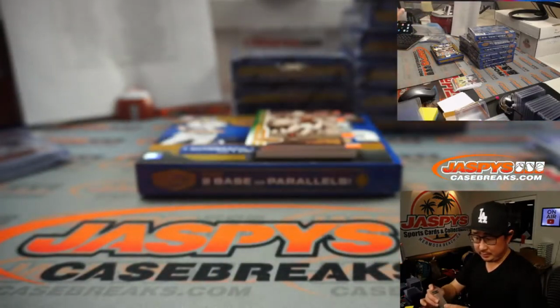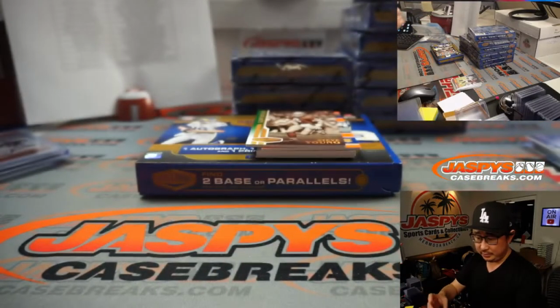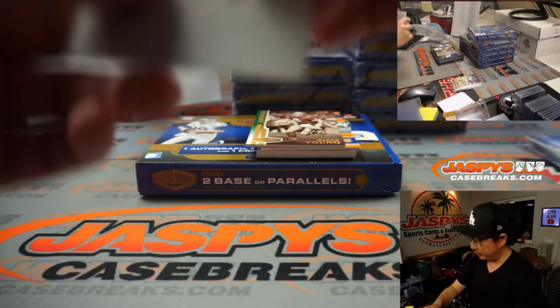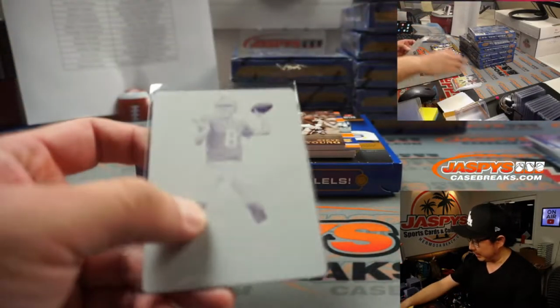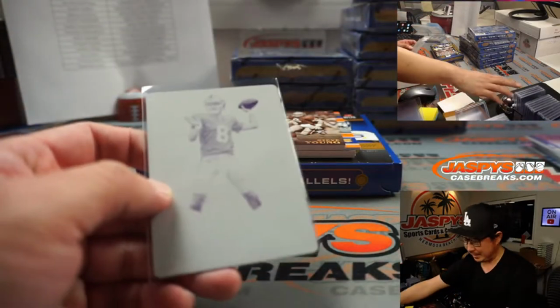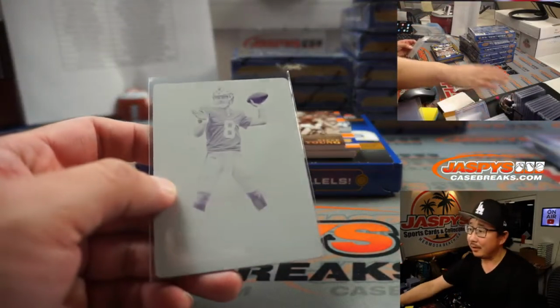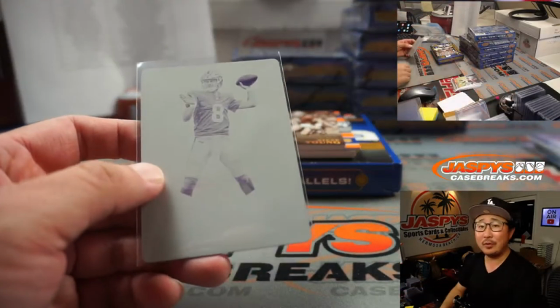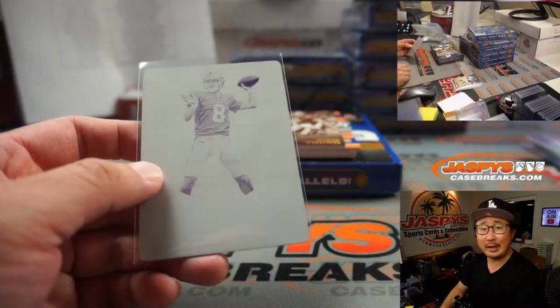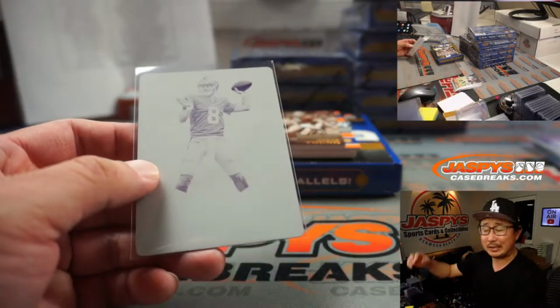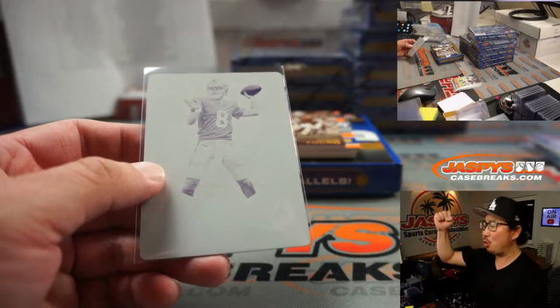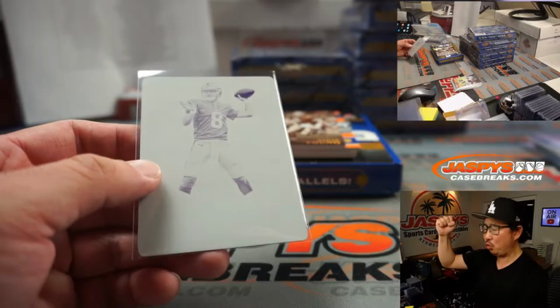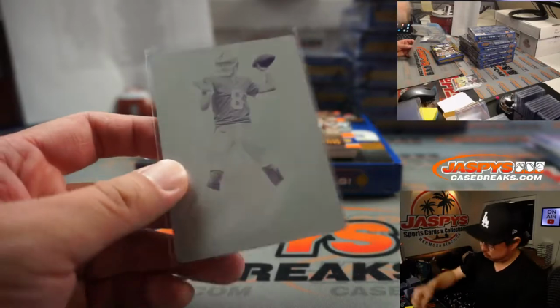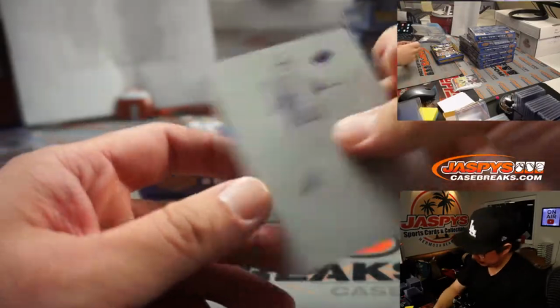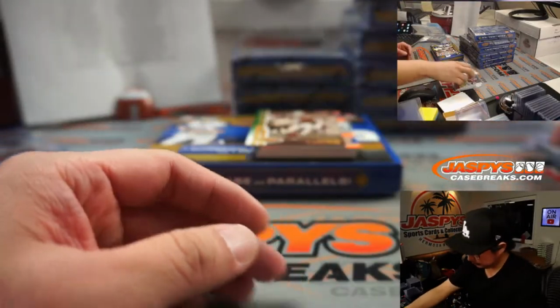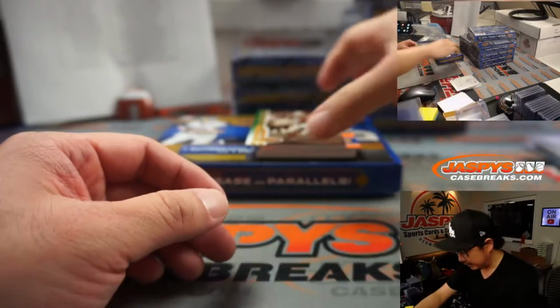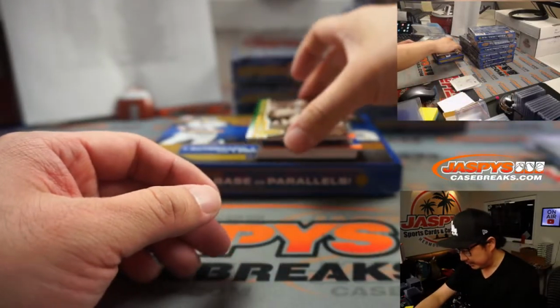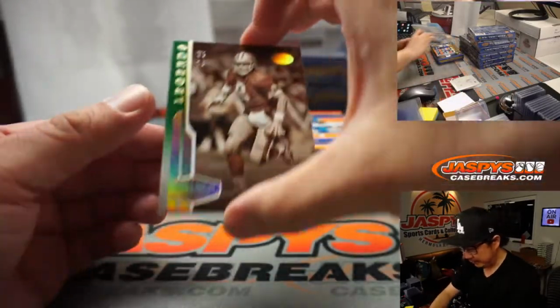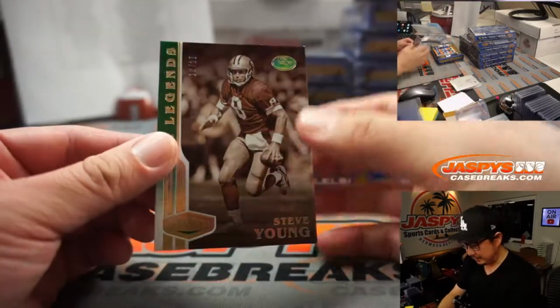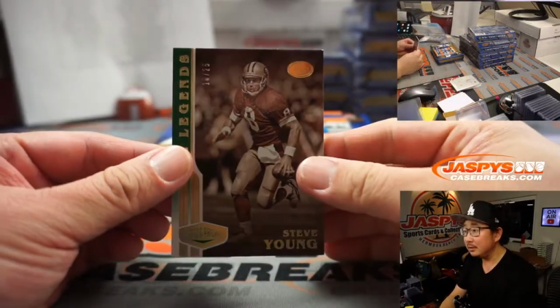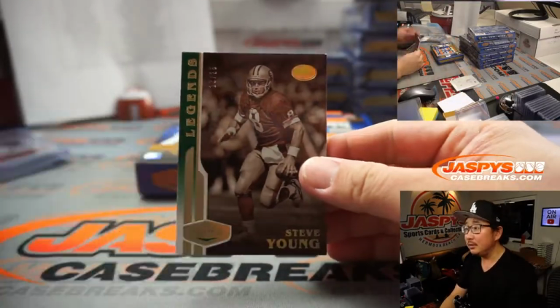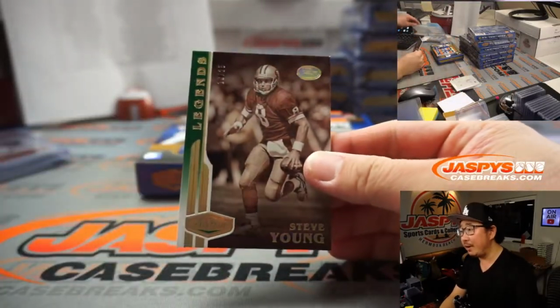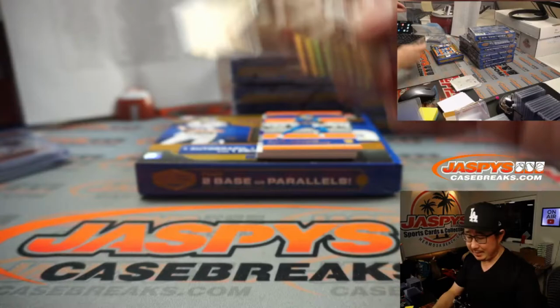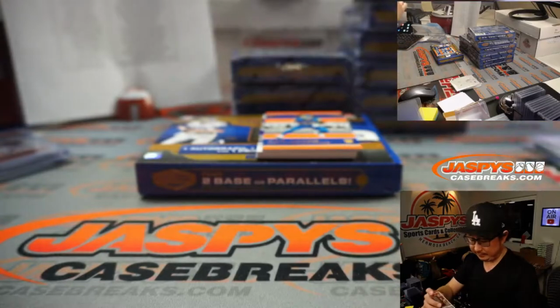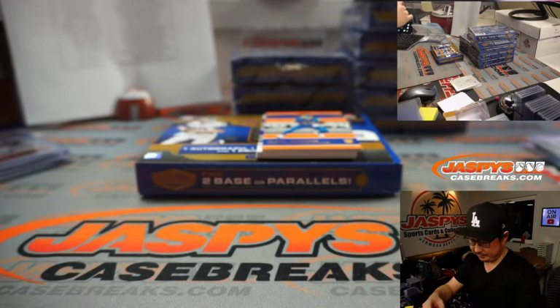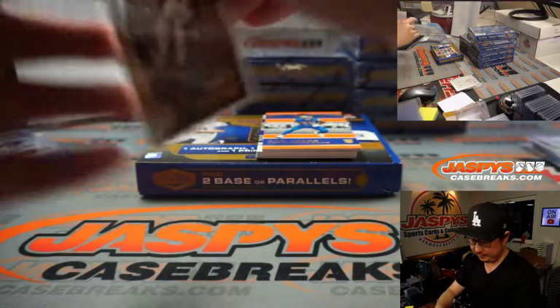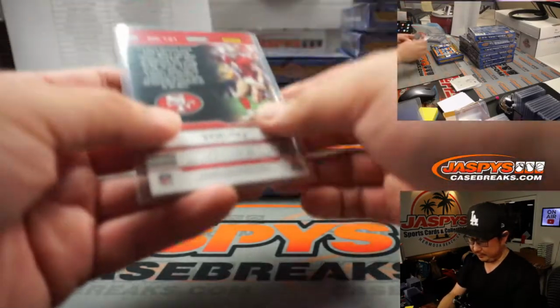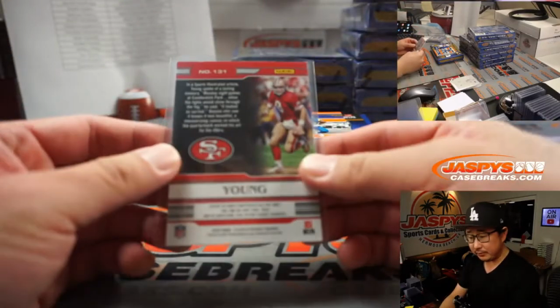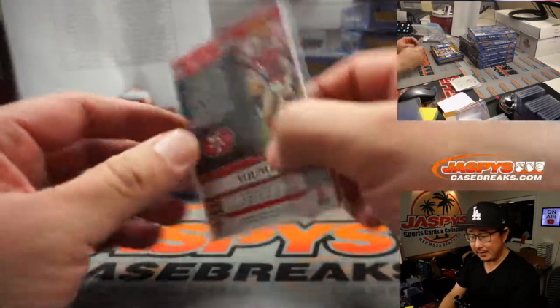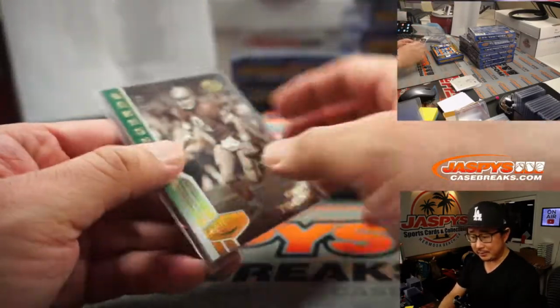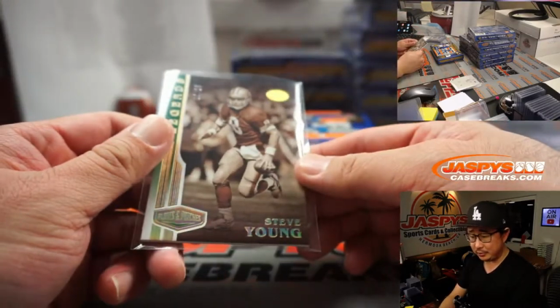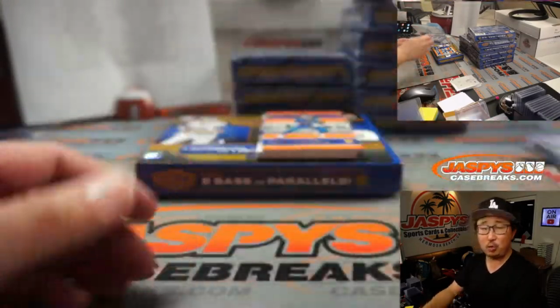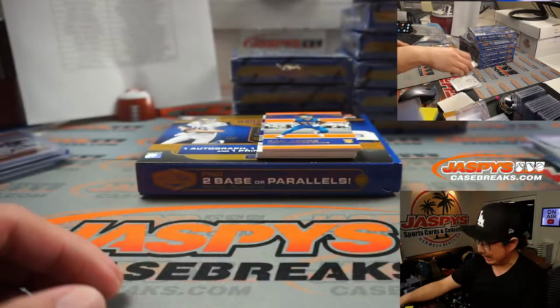New York Football Giants — Scott, all aboard the Big Hit Express, whoop whoop! Steve Young, numbered to 25 — that's for the Niners, going to Raphael.